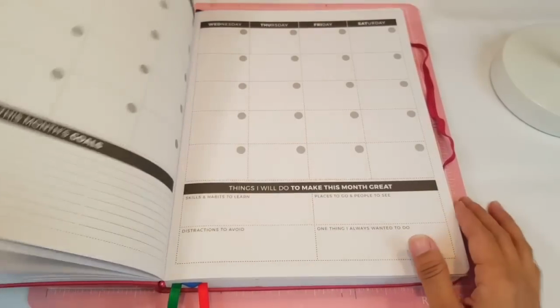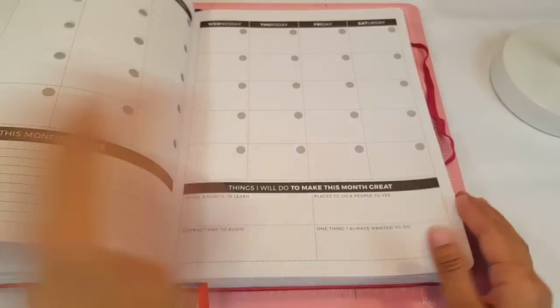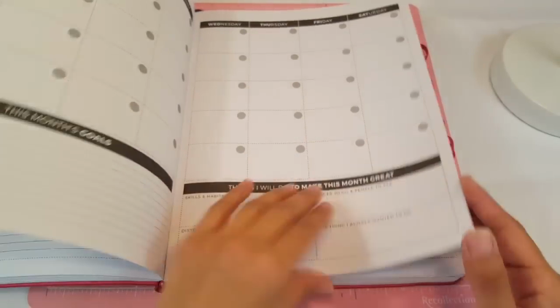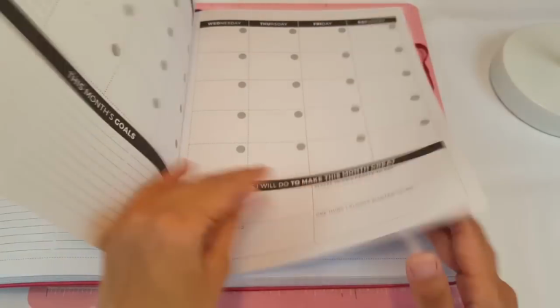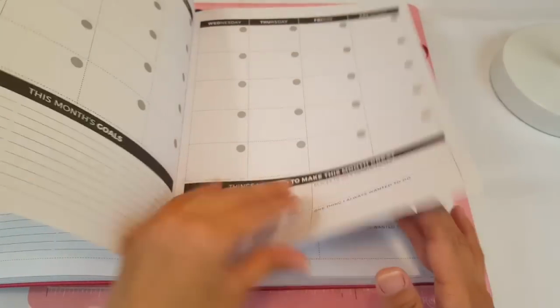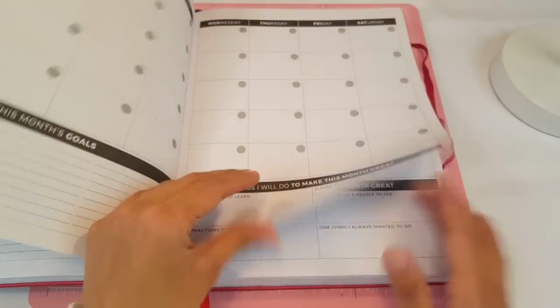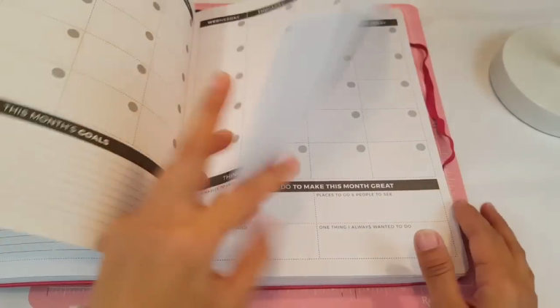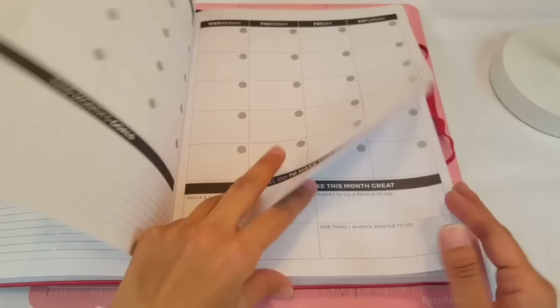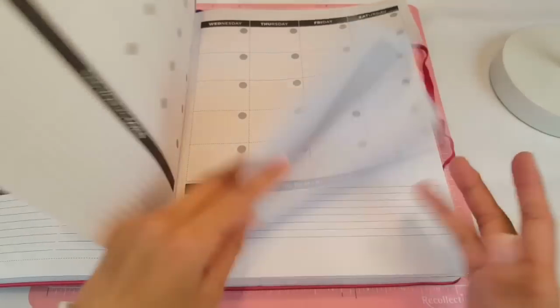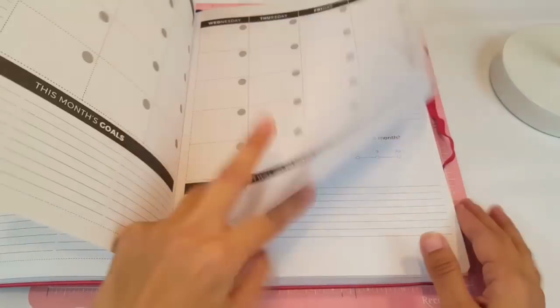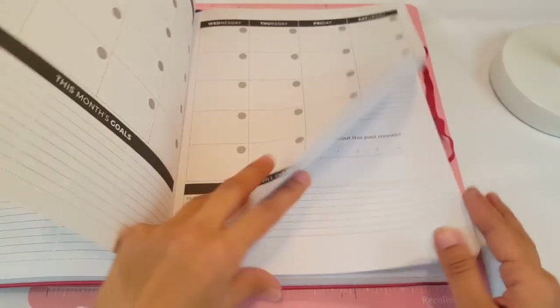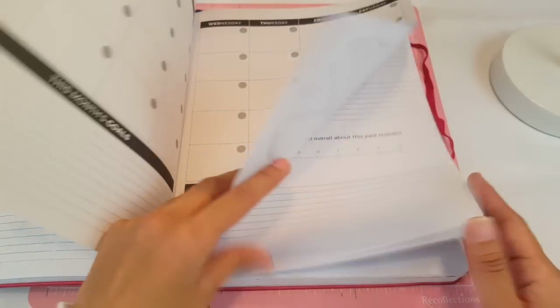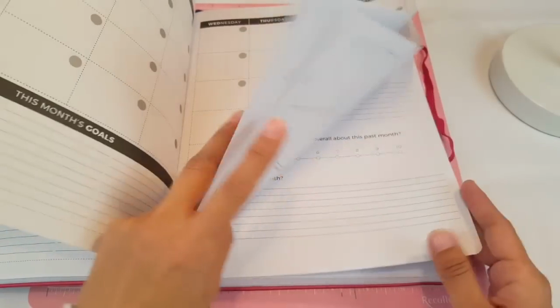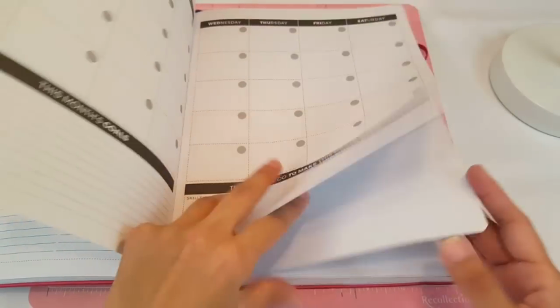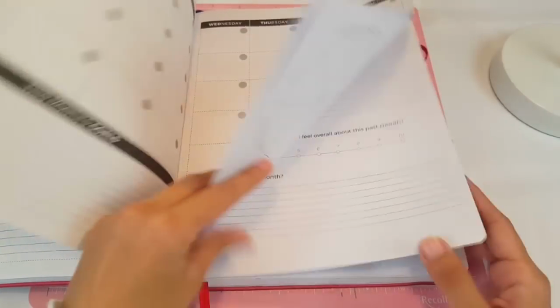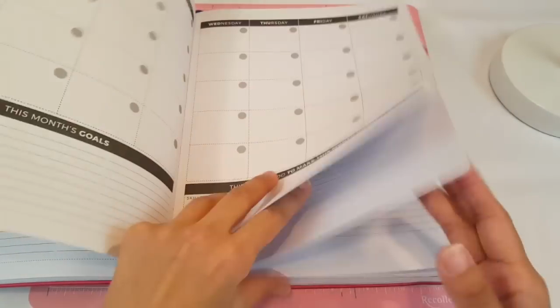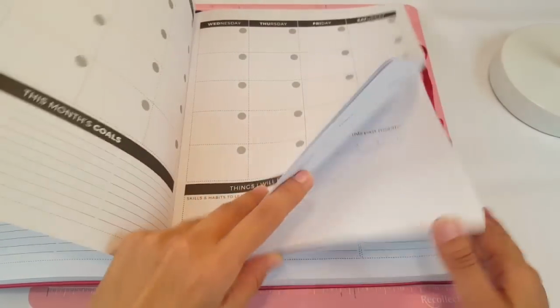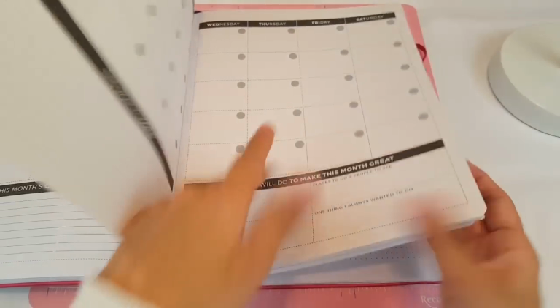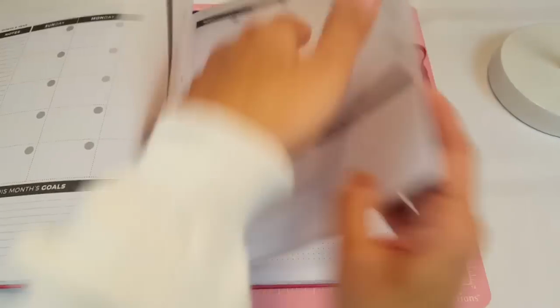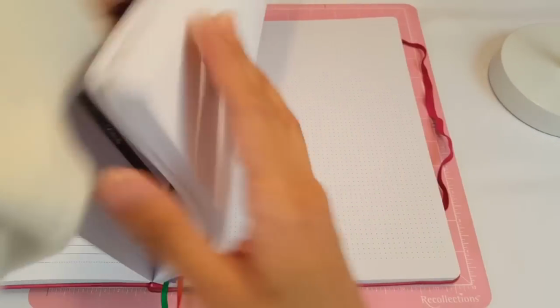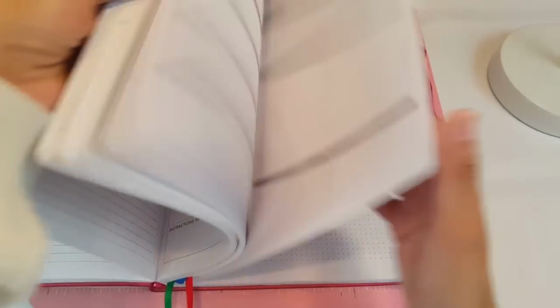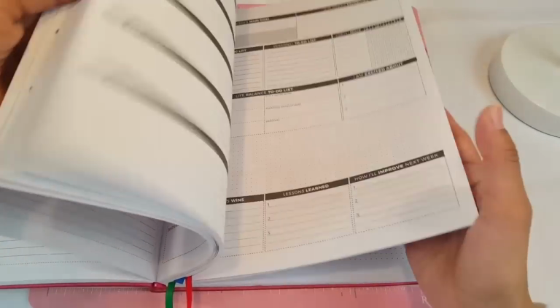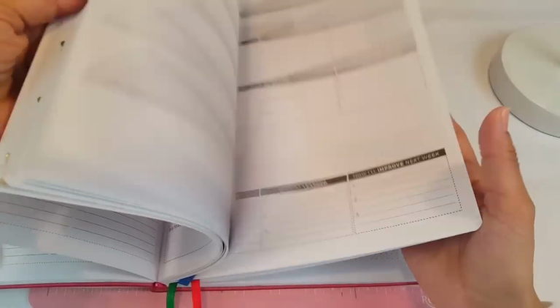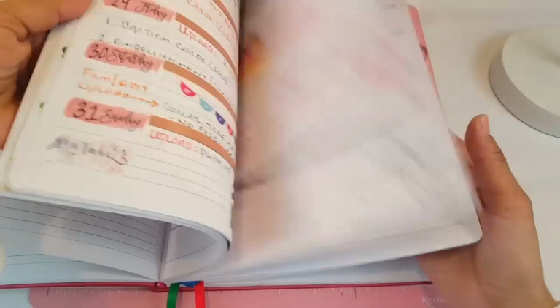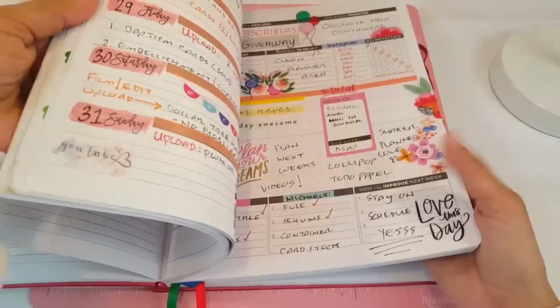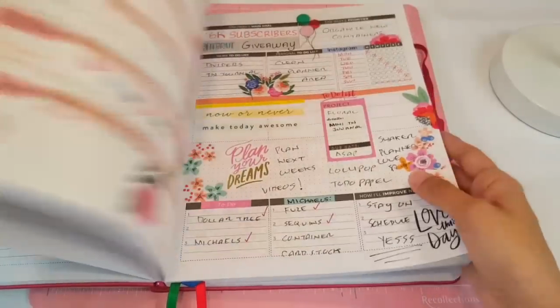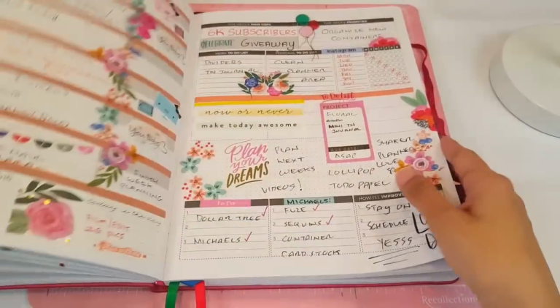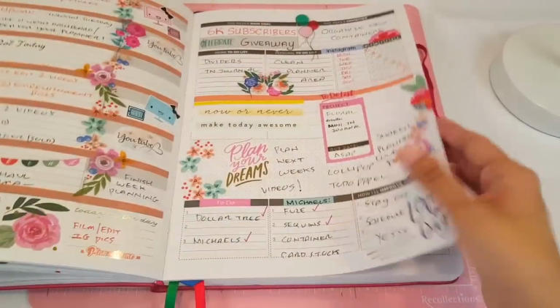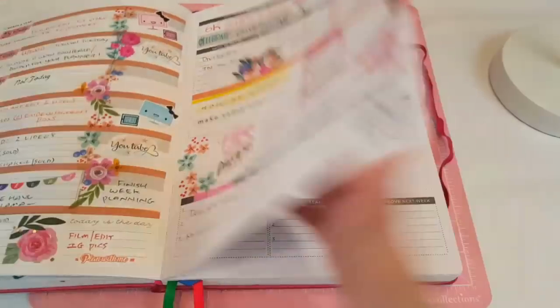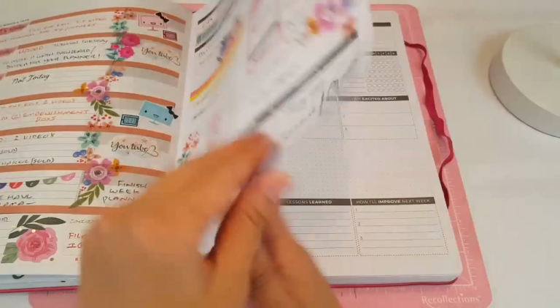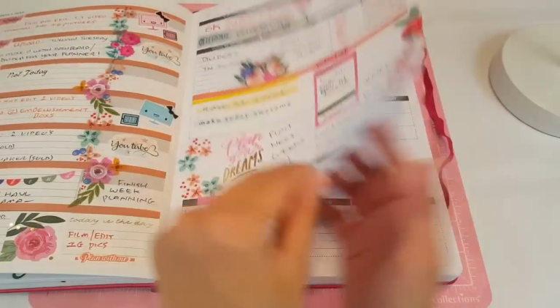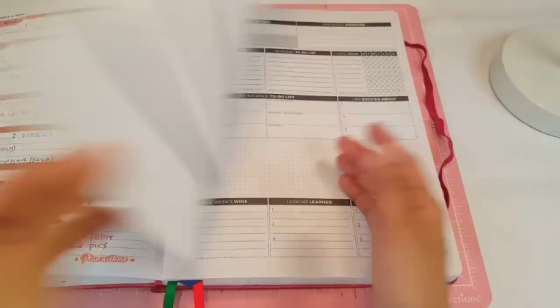I'm not going to be doing the monthly — I will do that separately. And today we are going to be planning for my first week of April.